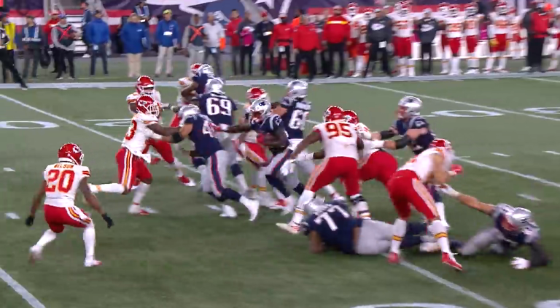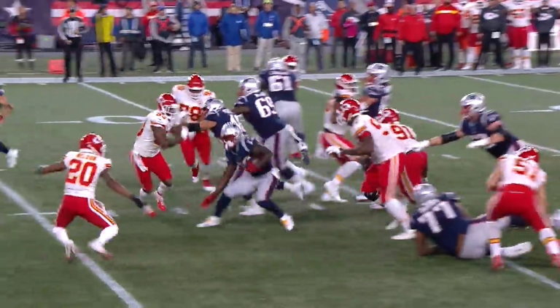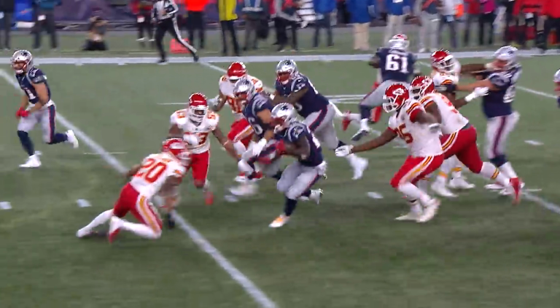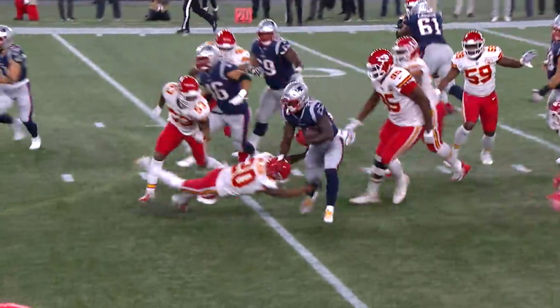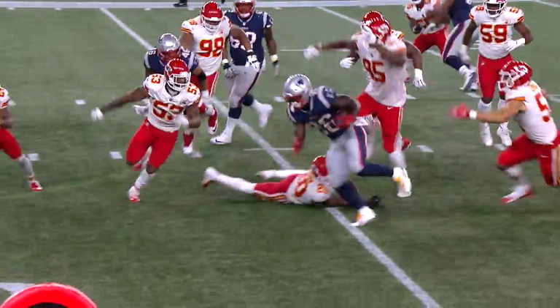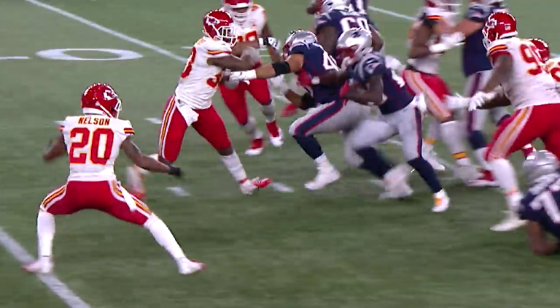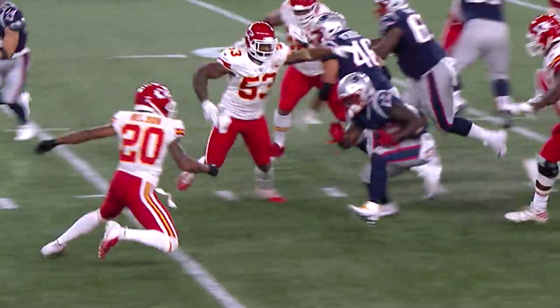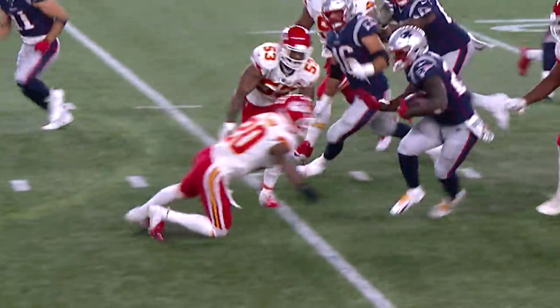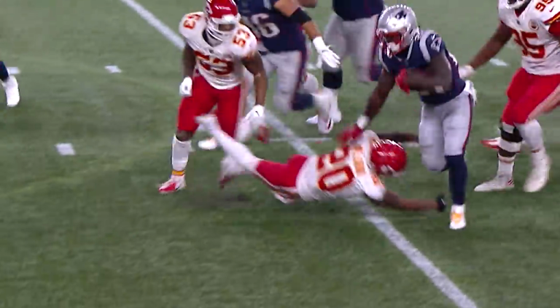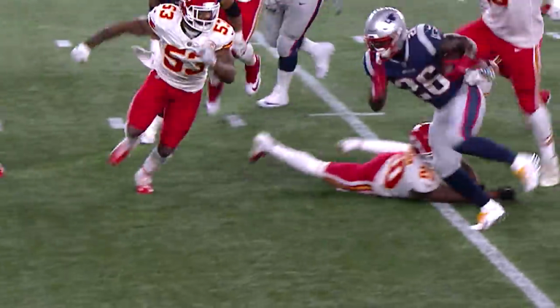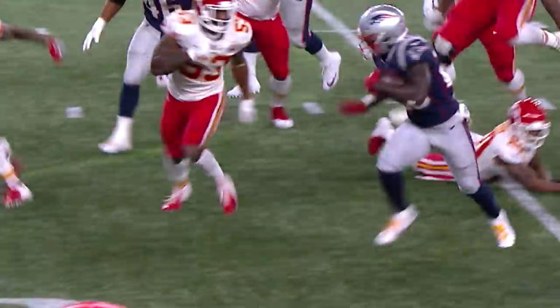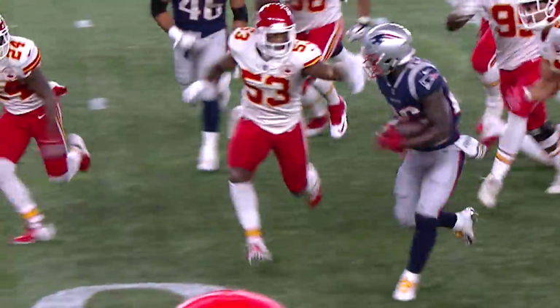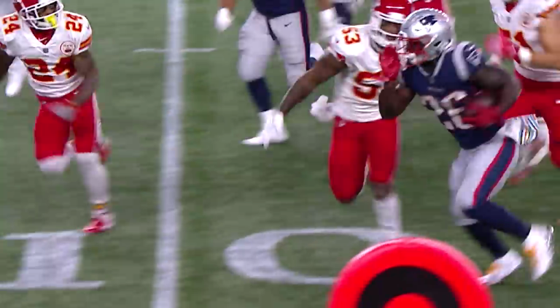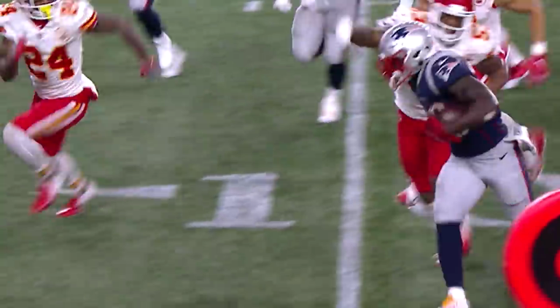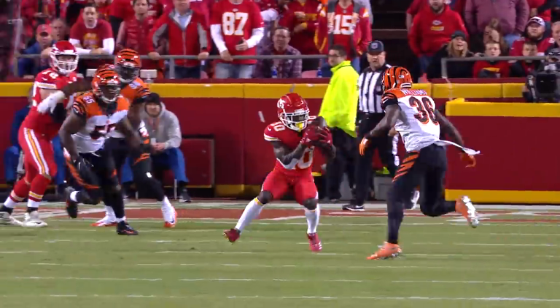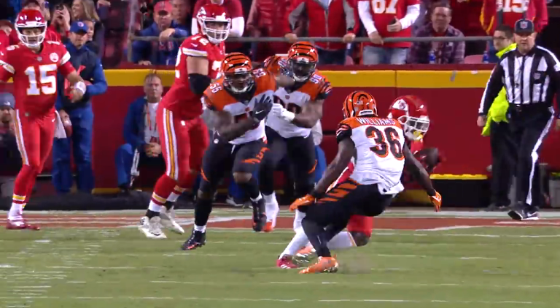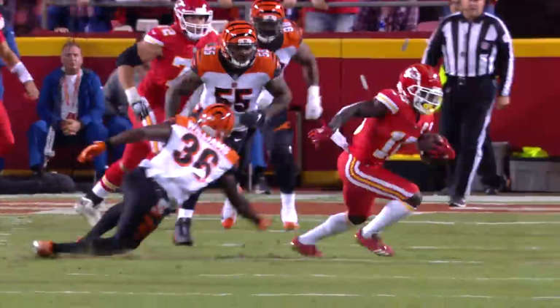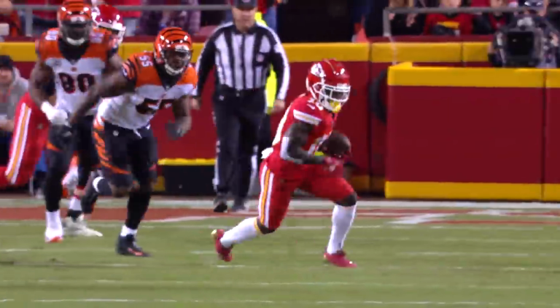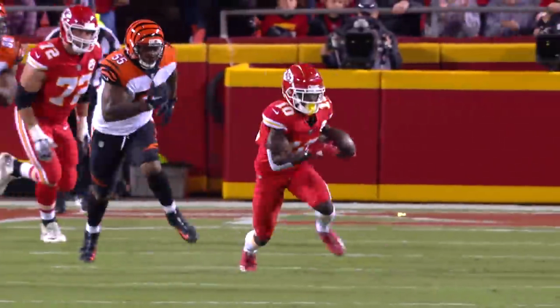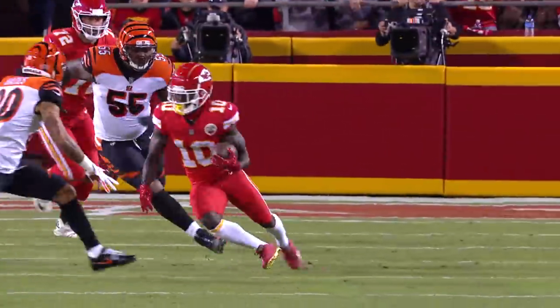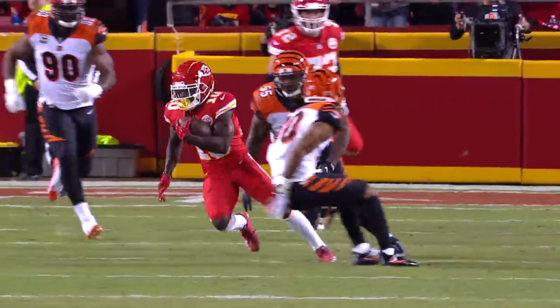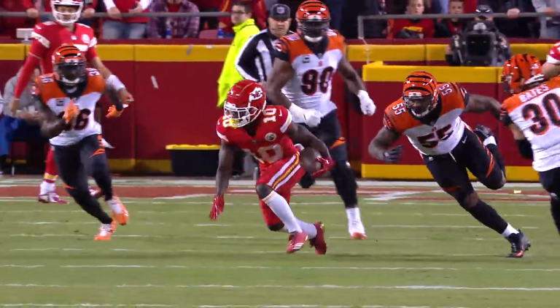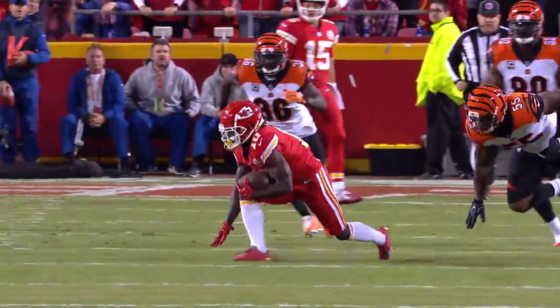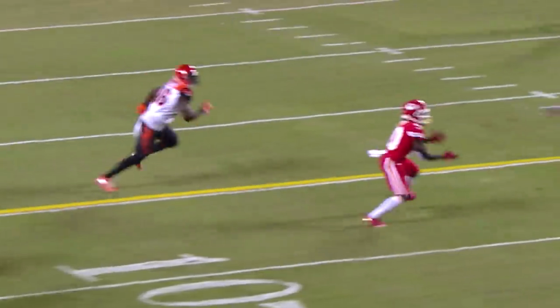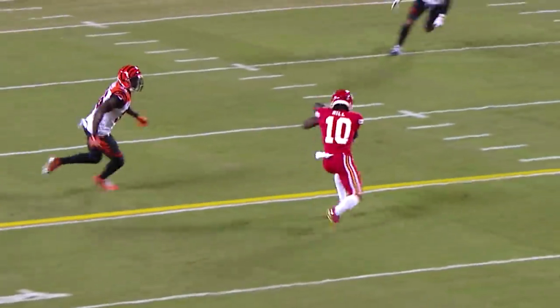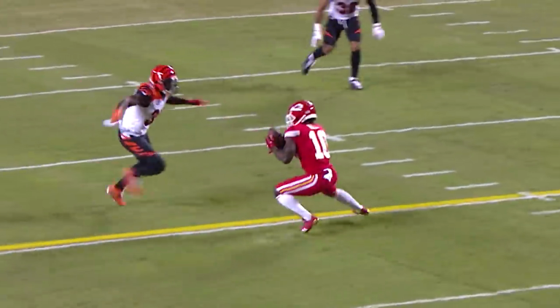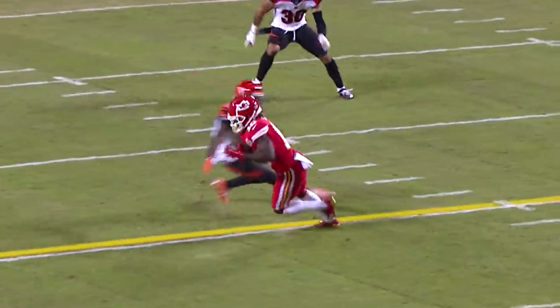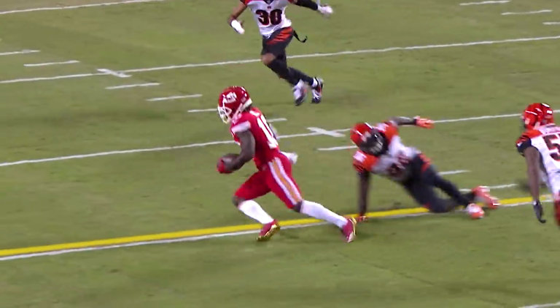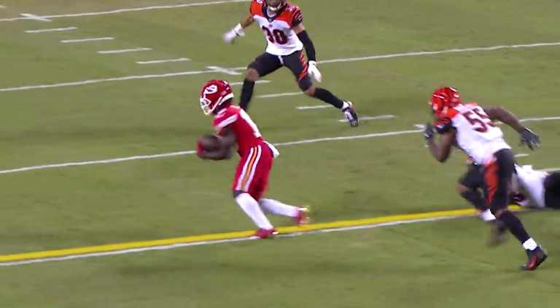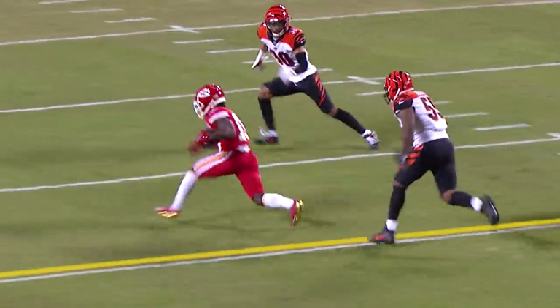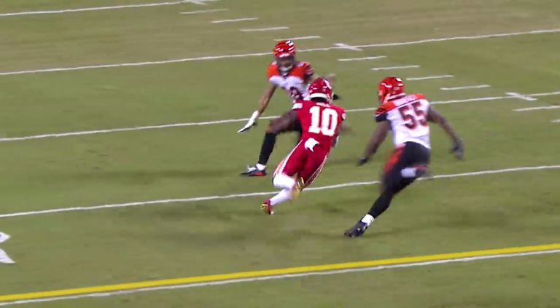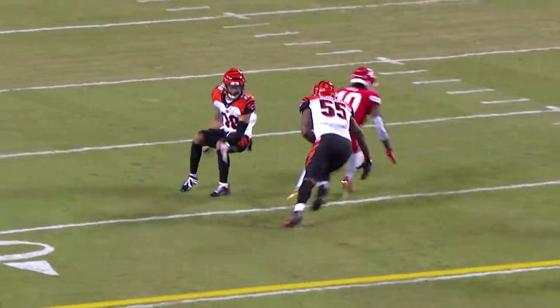And again through the middle — another gaping hole to Sonny Michel. And on first down it's juggled and caught by Tyreek Hill, and away he goes to the 33-yard line.